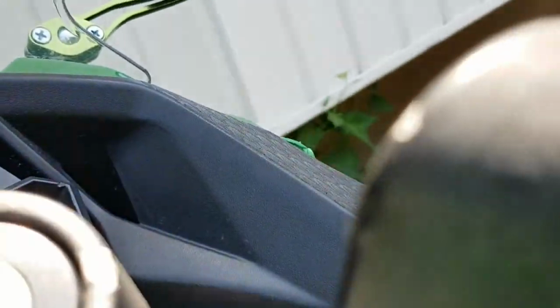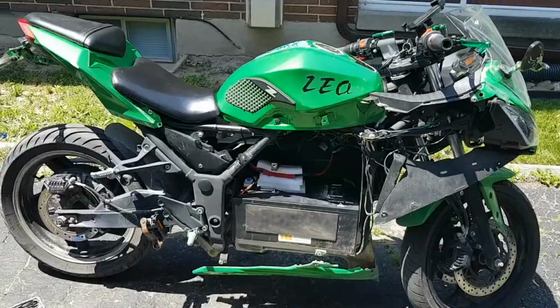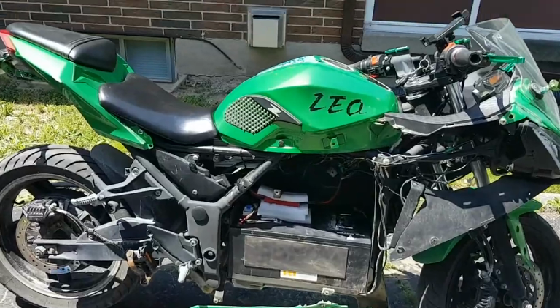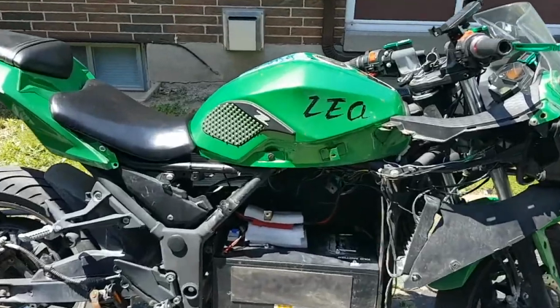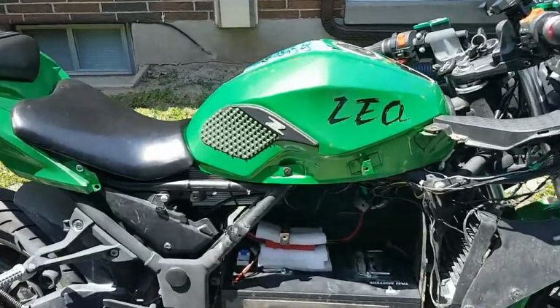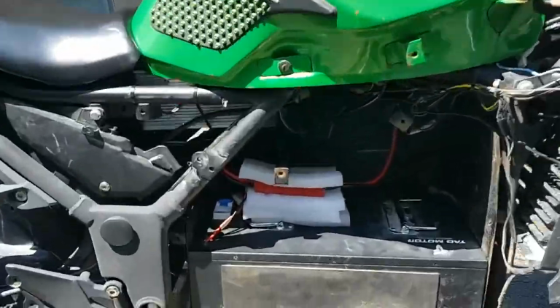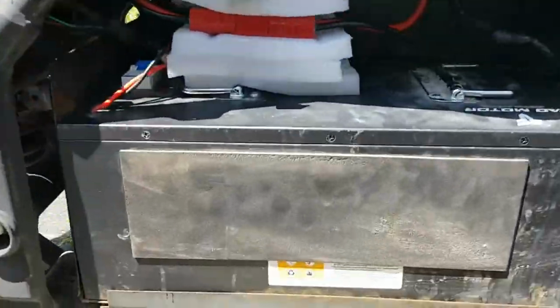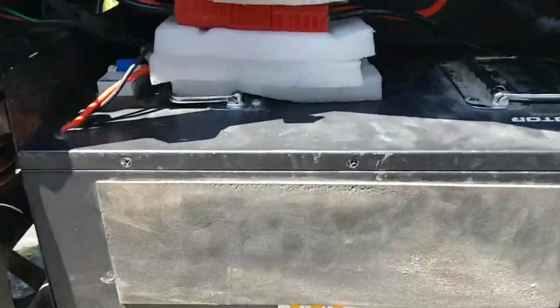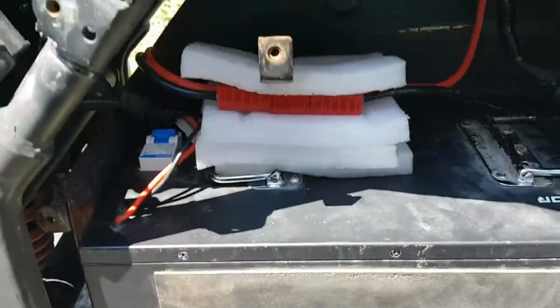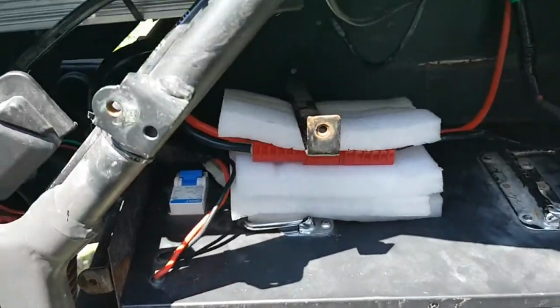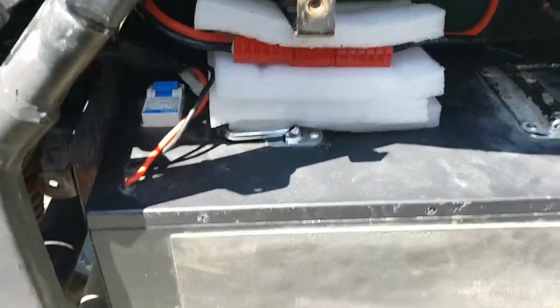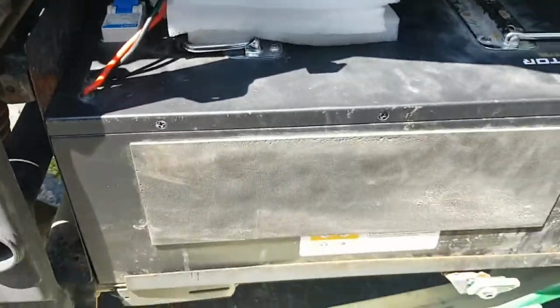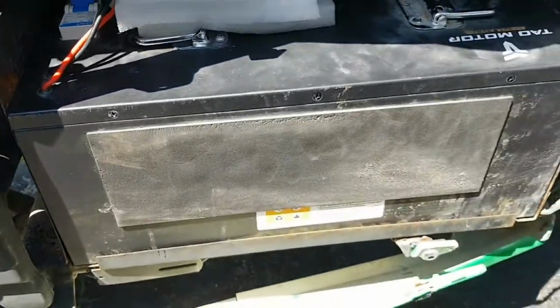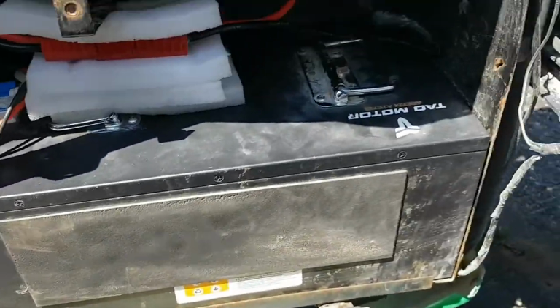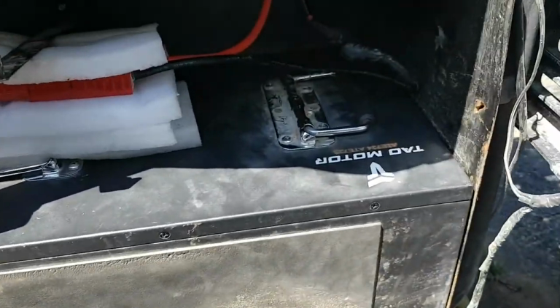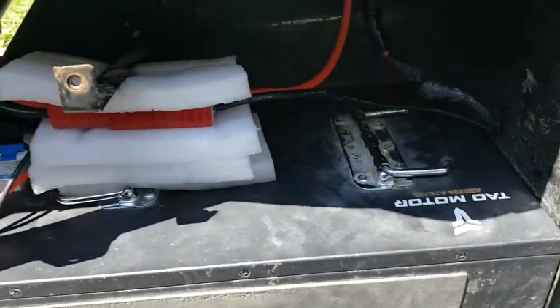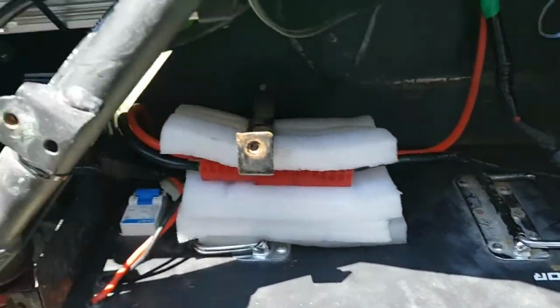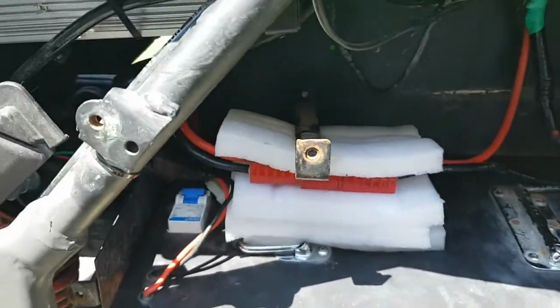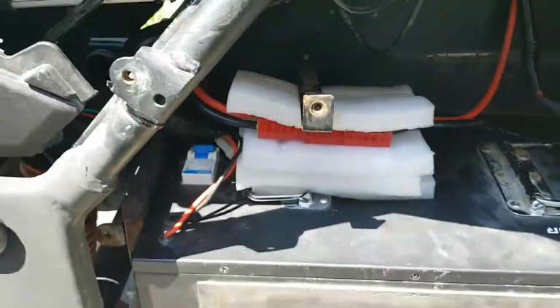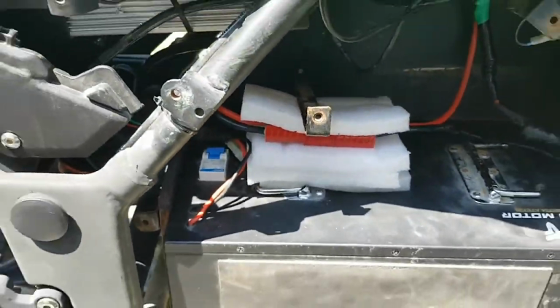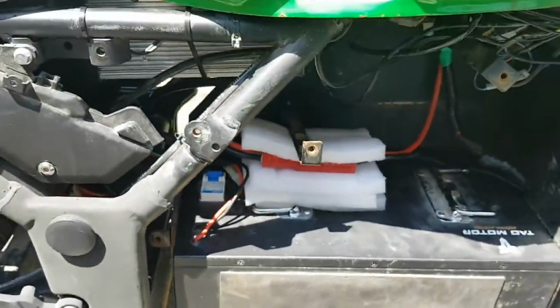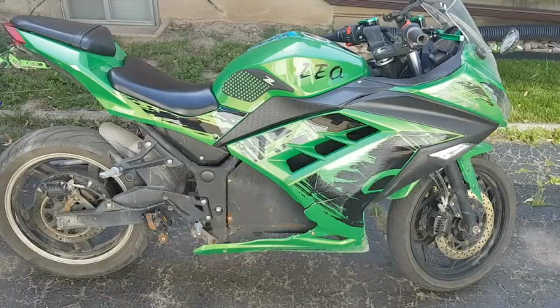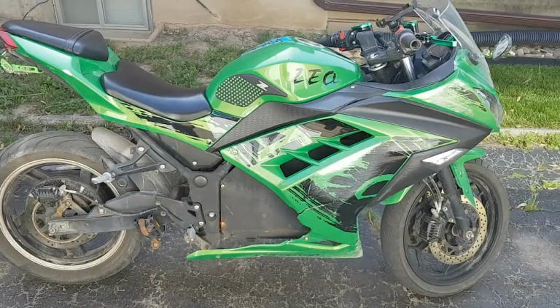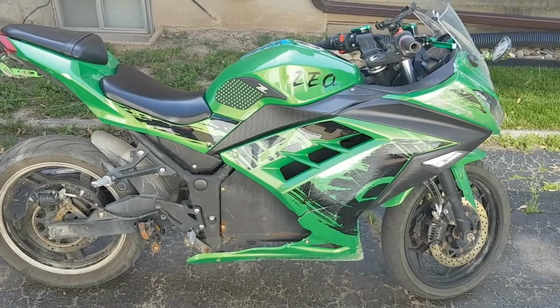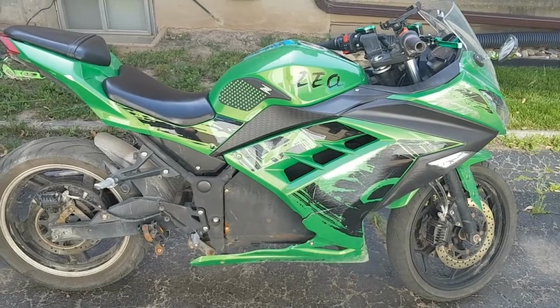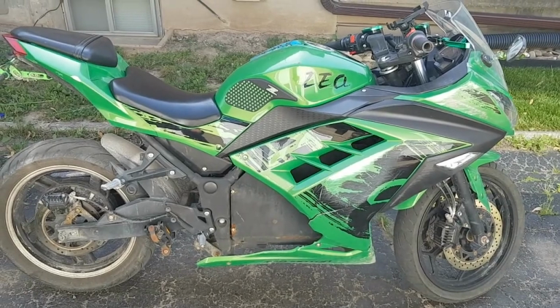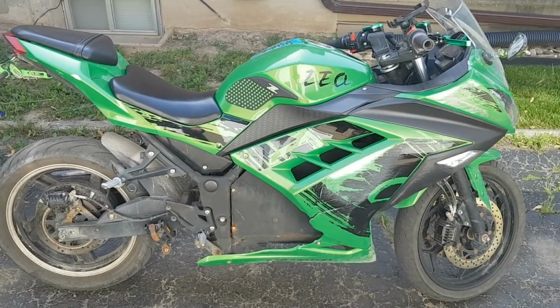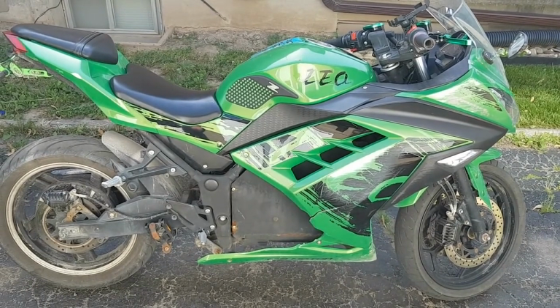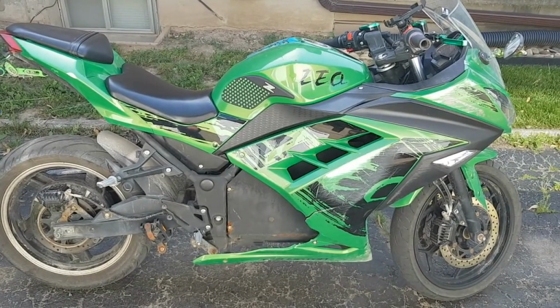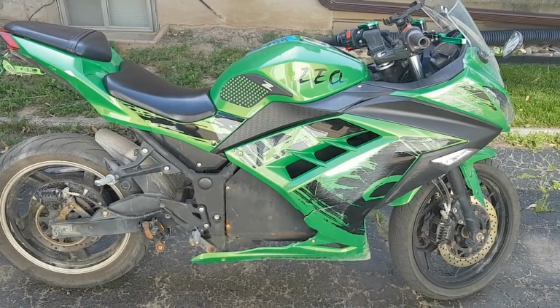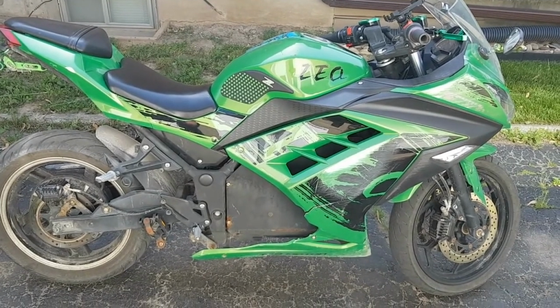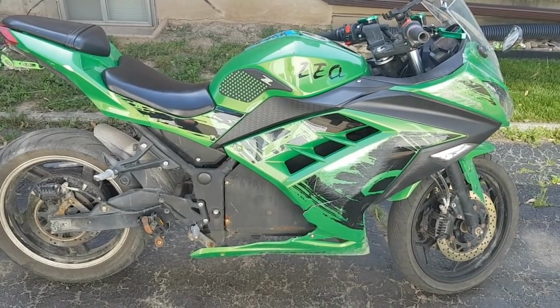Put the box back in all proper and stuff, close it all up. There it is all back together — let's go for a real ride.